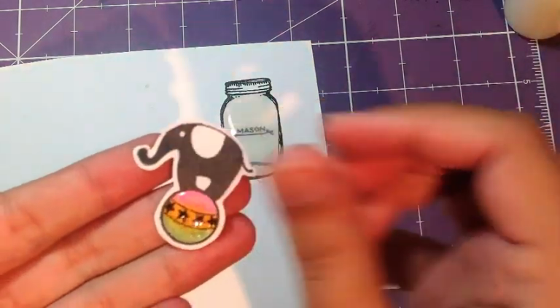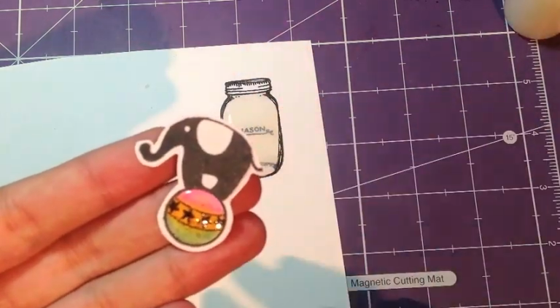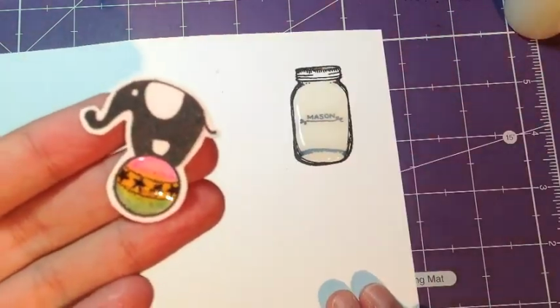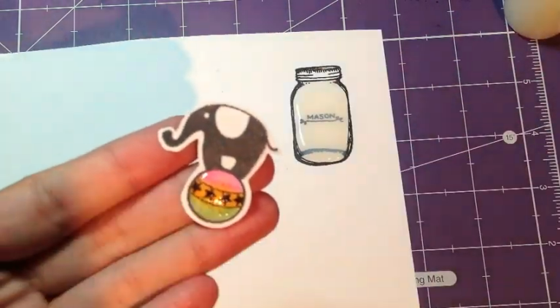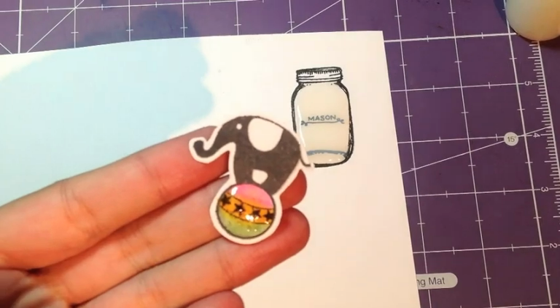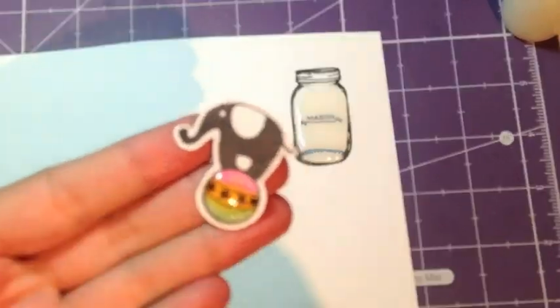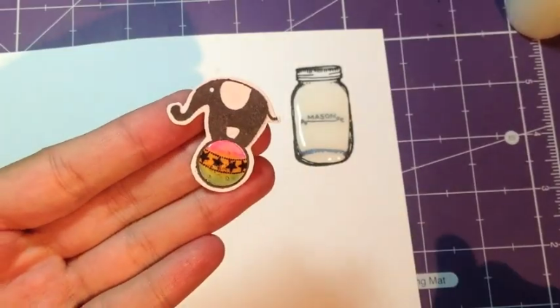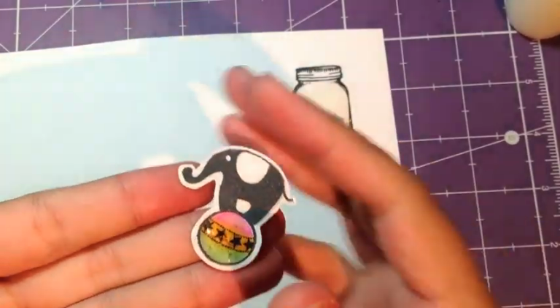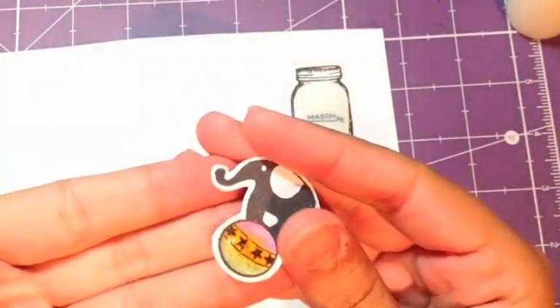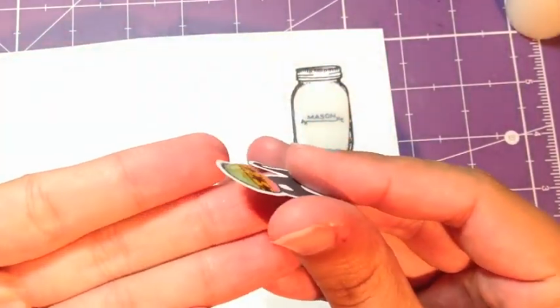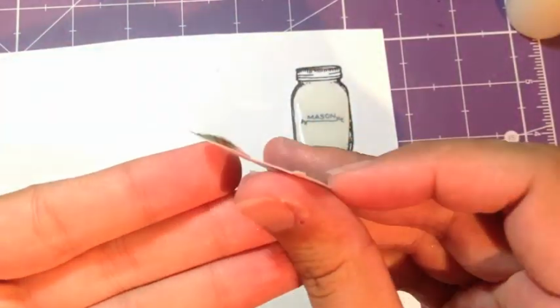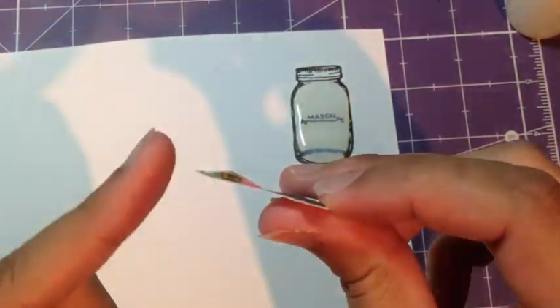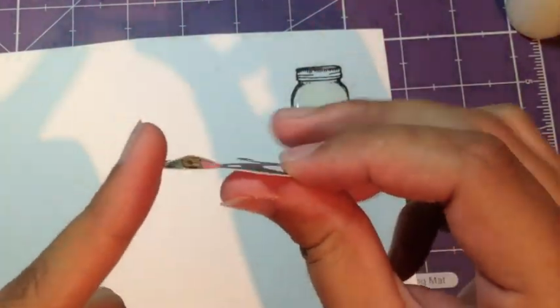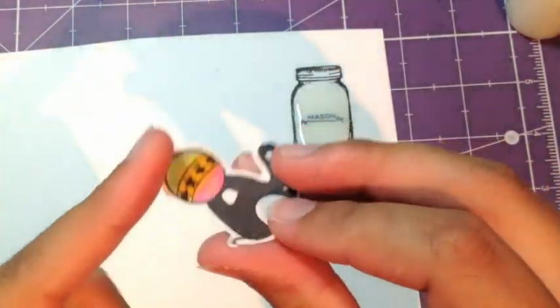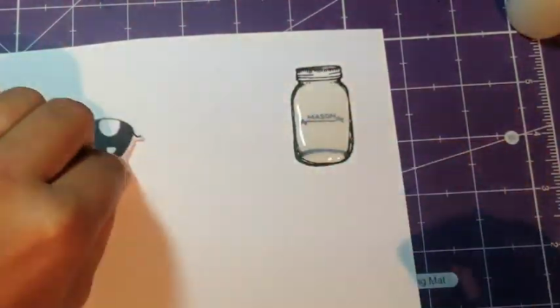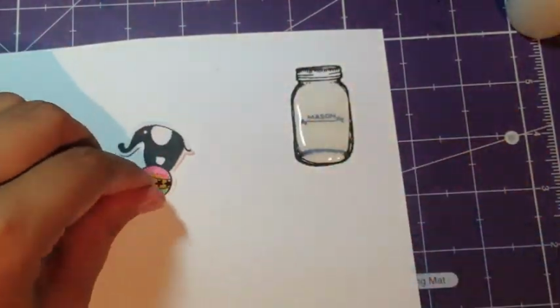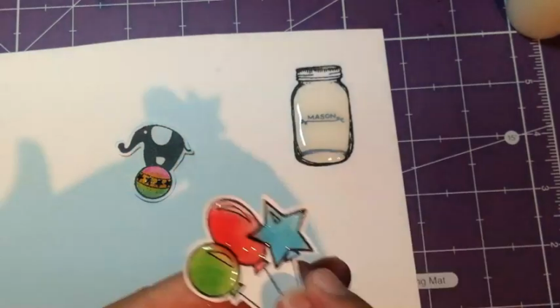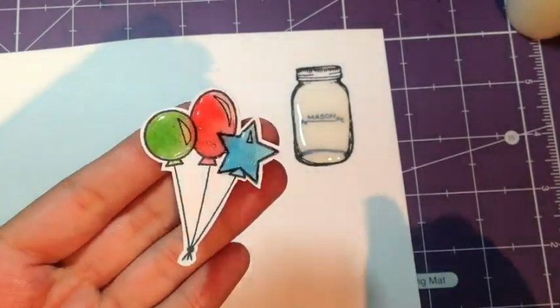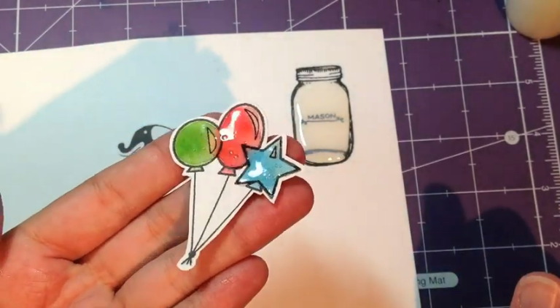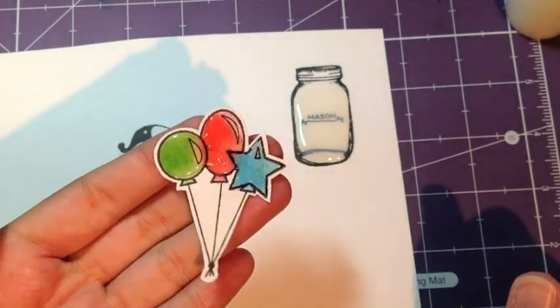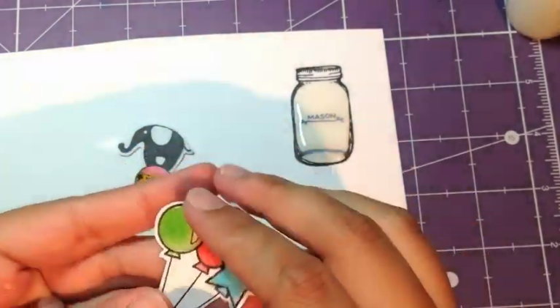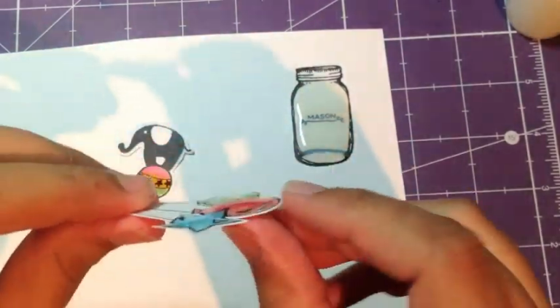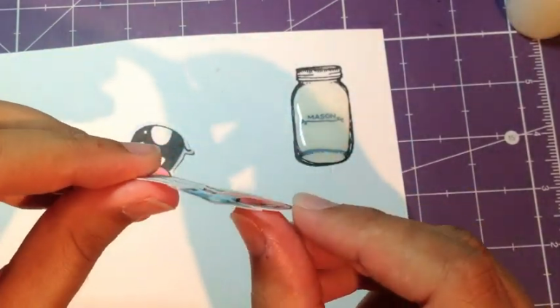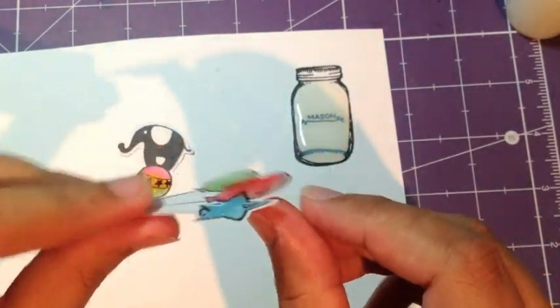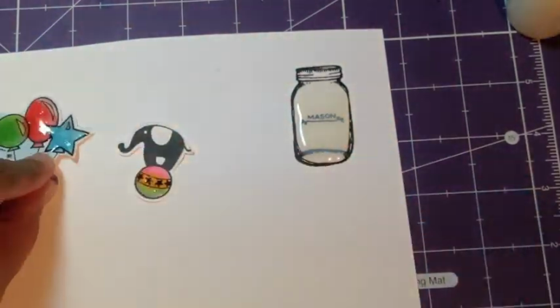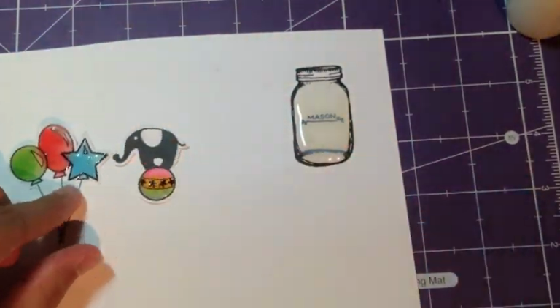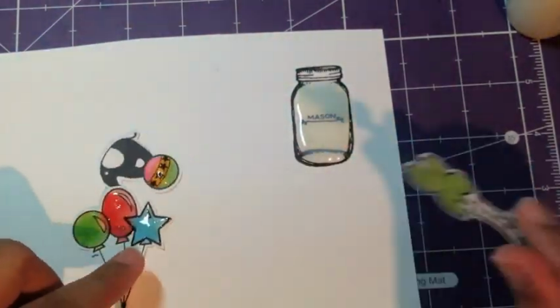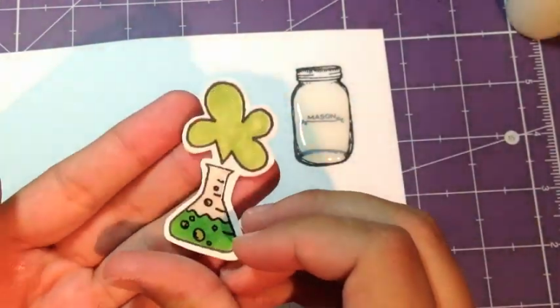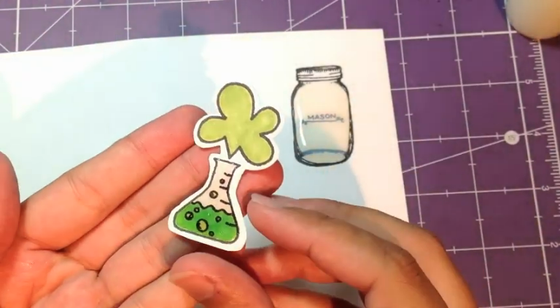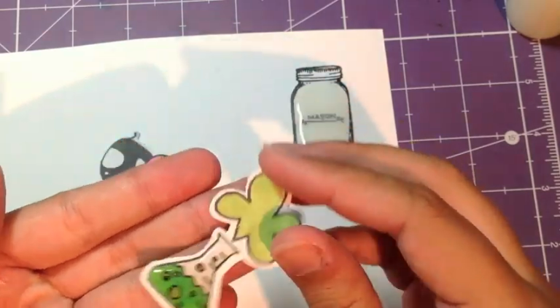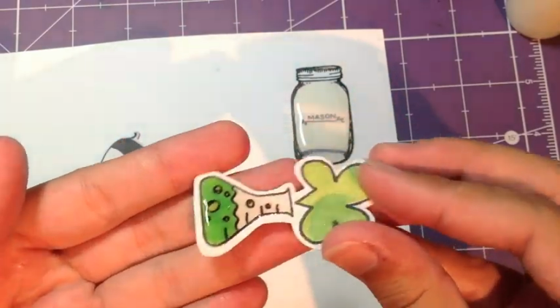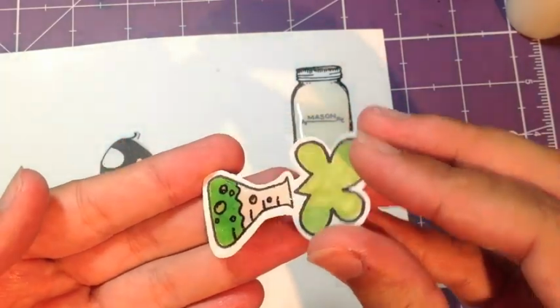Here you're going to see where I've used the Glossy Accents on the little ball — you can see really nice good dimension there. I've also used it on the balloons as well as this cute little beaker.